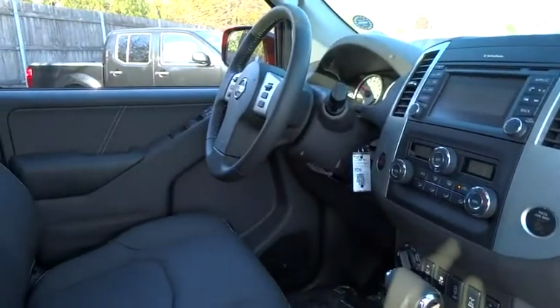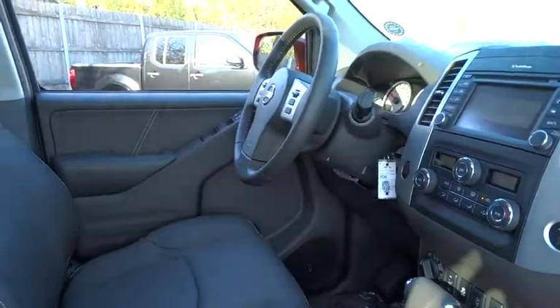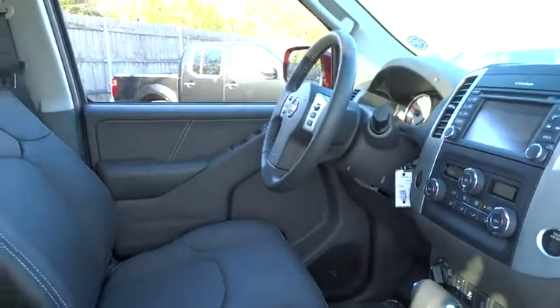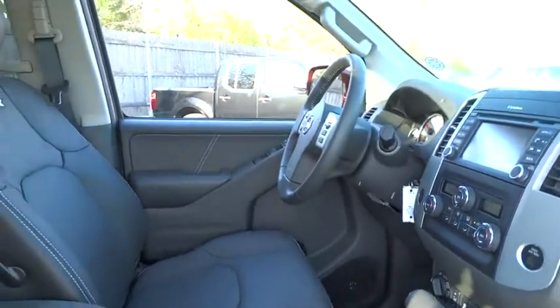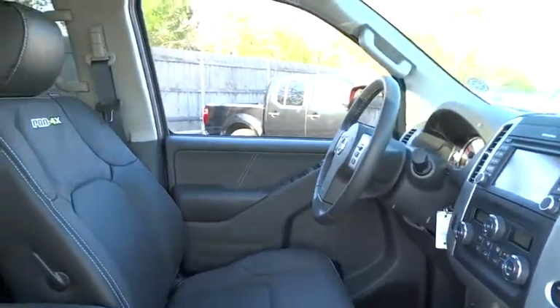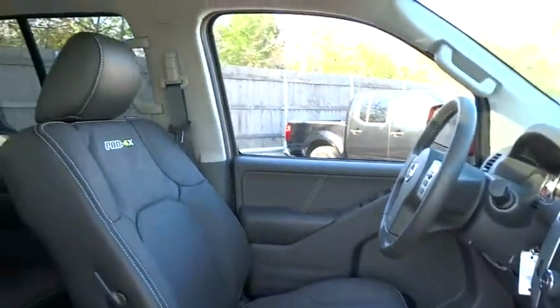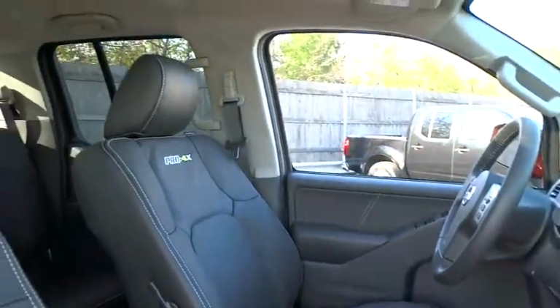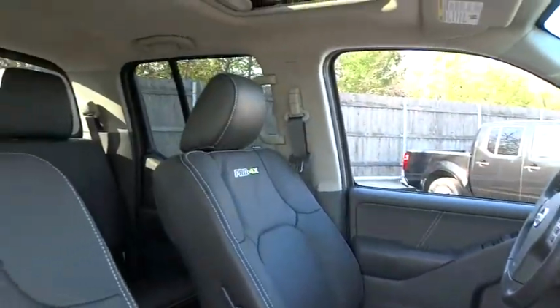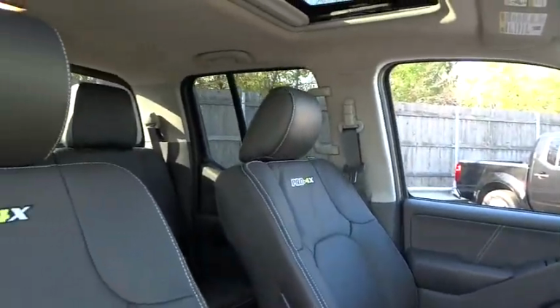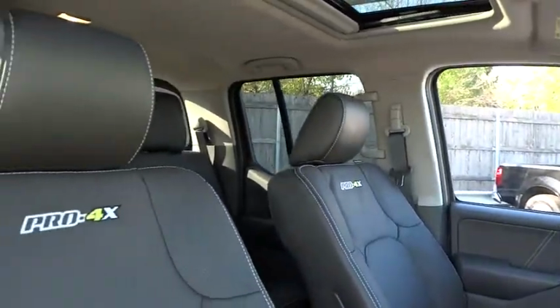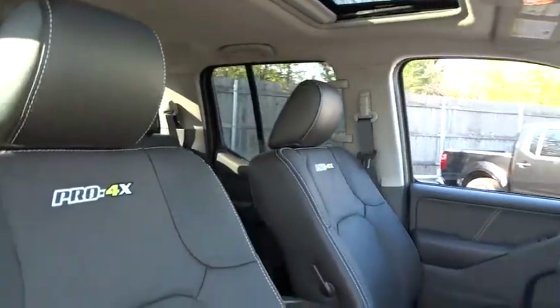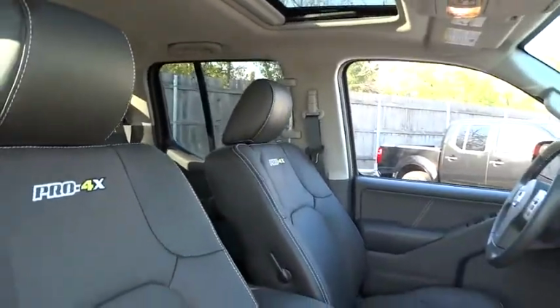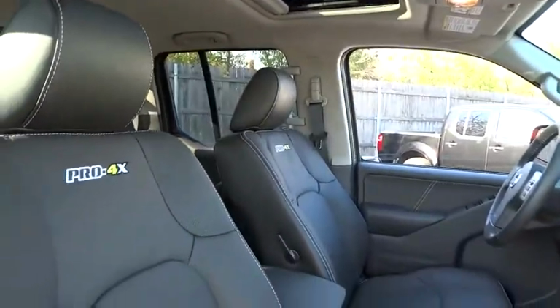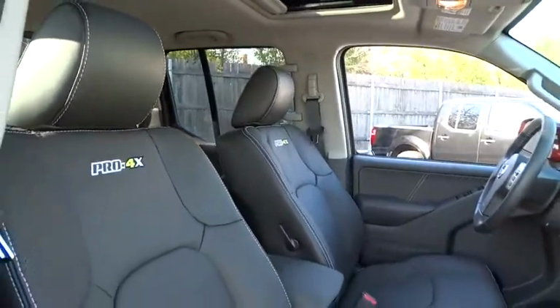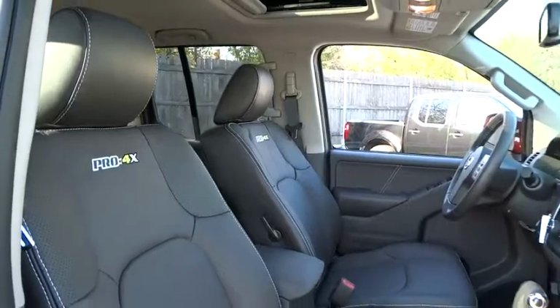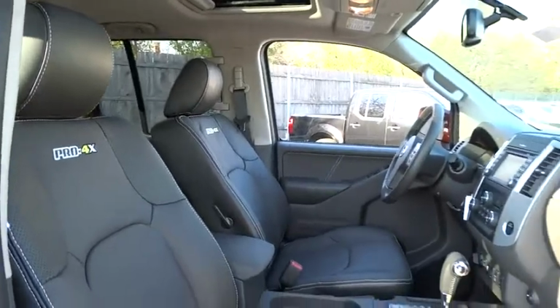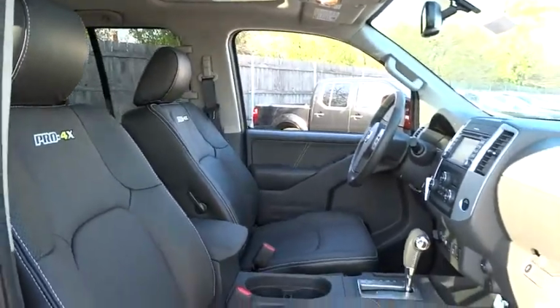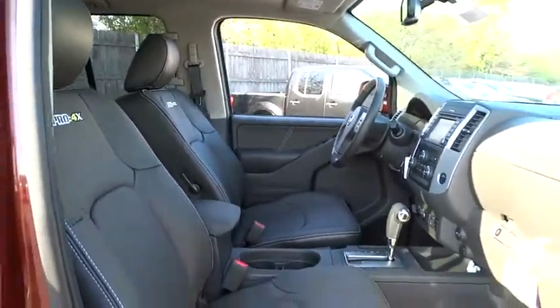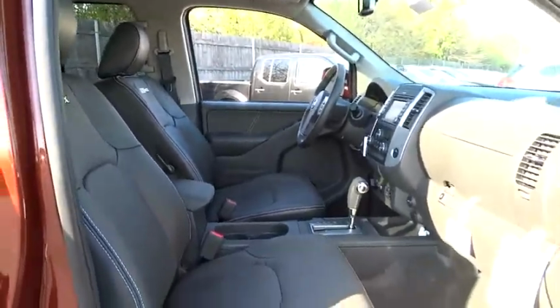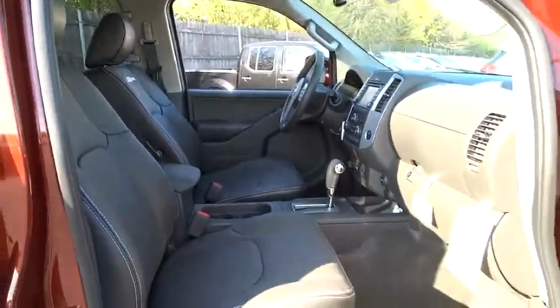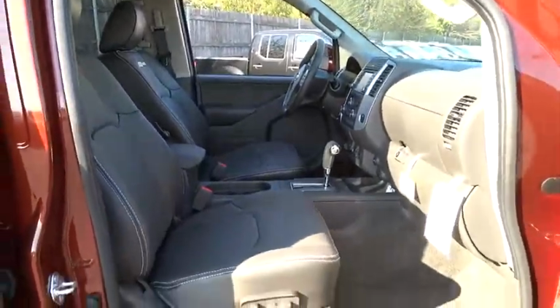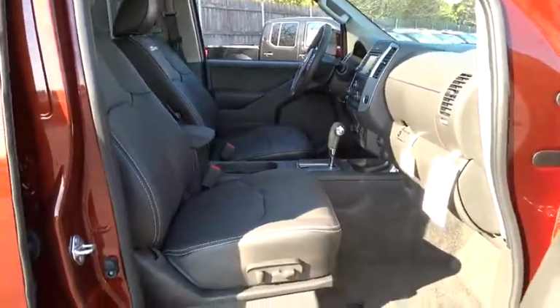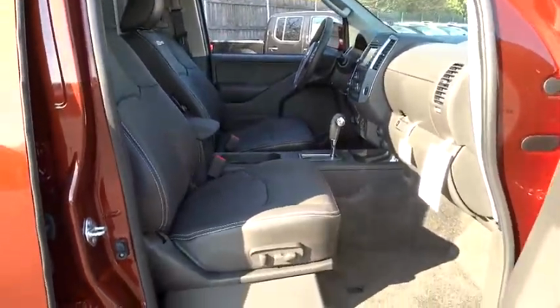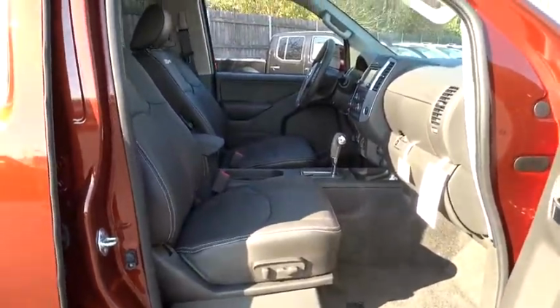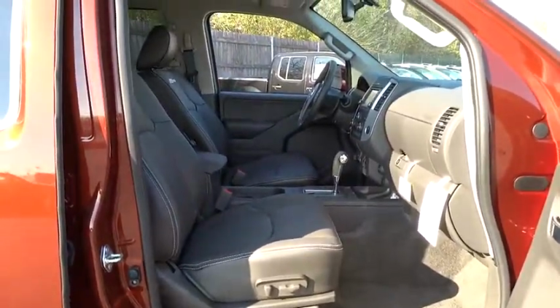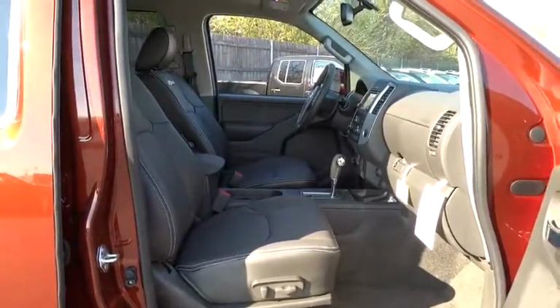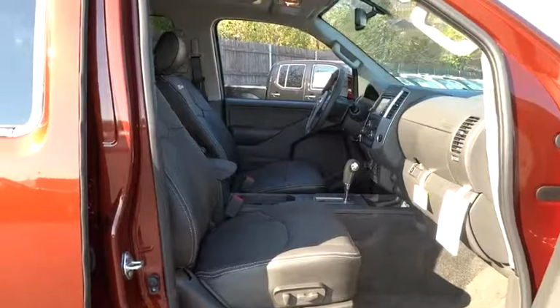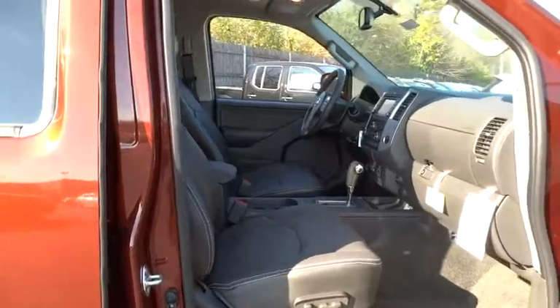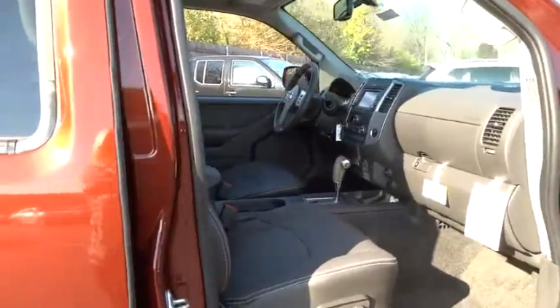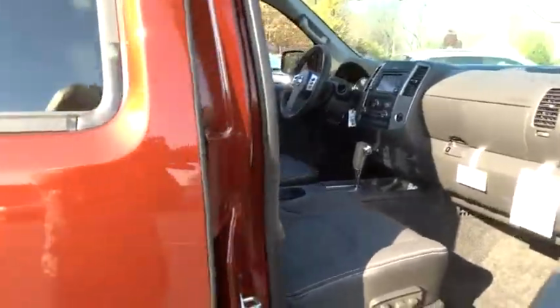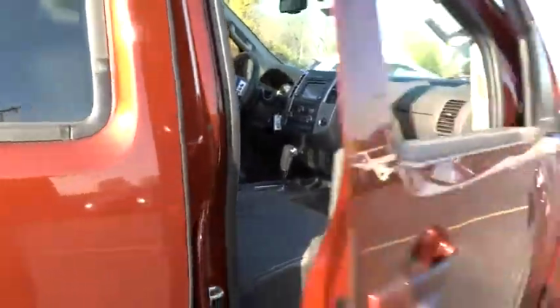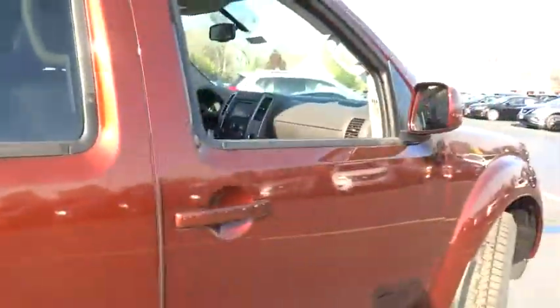Bluetooth. Leather-wrapped steering wheel. Power steering. Adjustable steering wheel. Auto-dimming rear-view mirror. Four-wheel drive. Four-wheel disc brakes. Aluminum wheels. Cruise control. Premium sound system. Climate control.